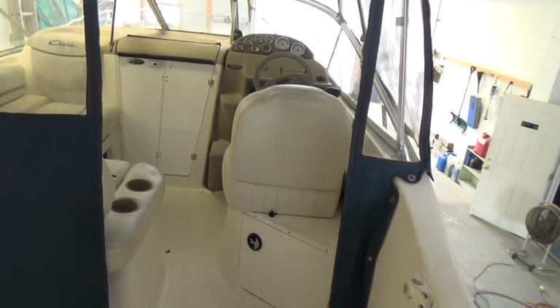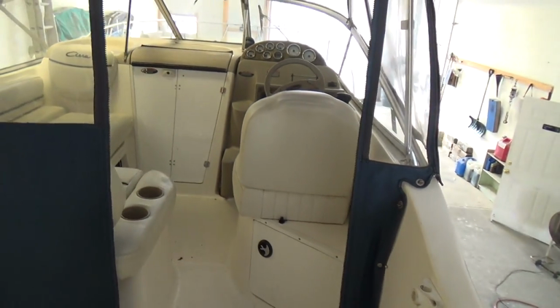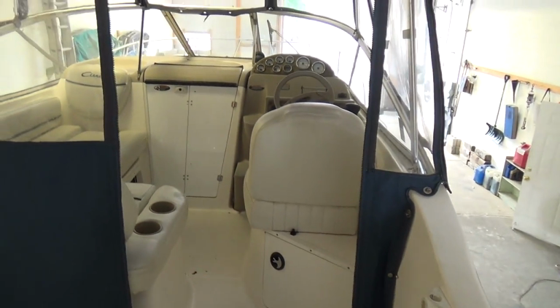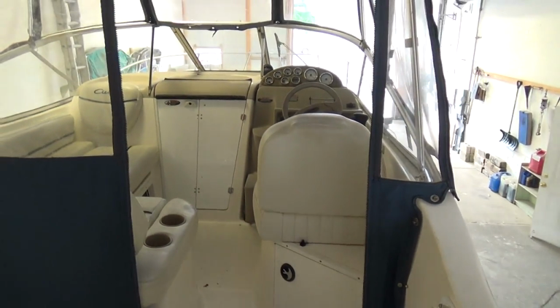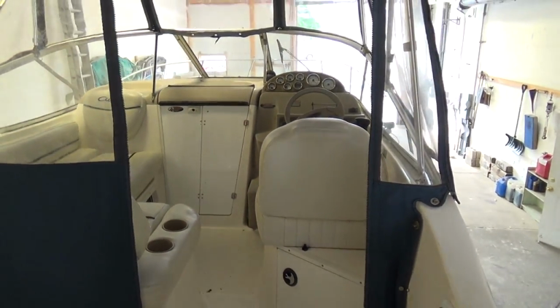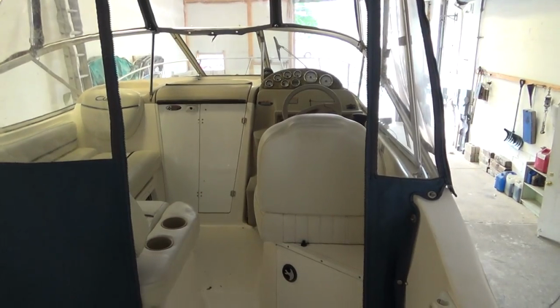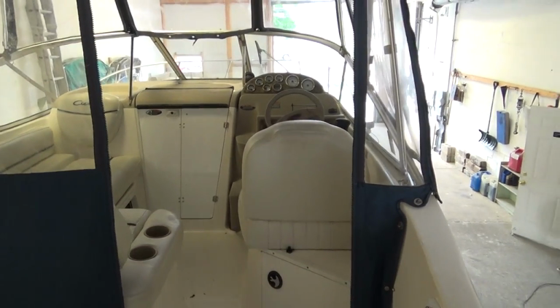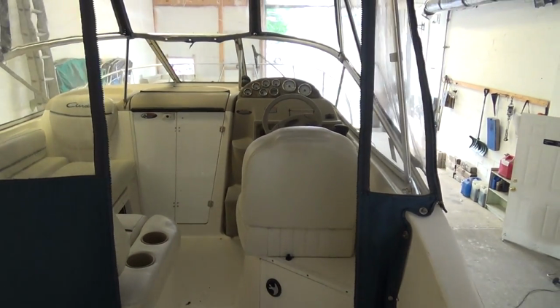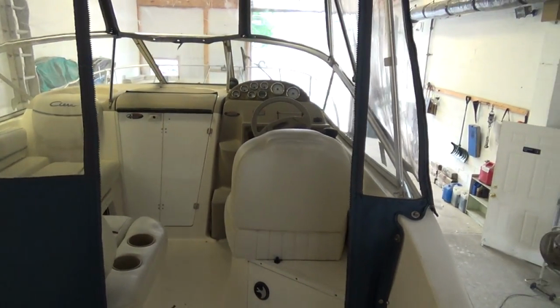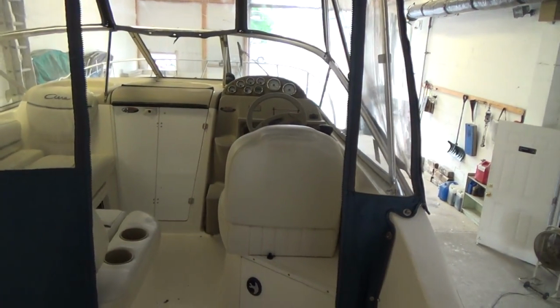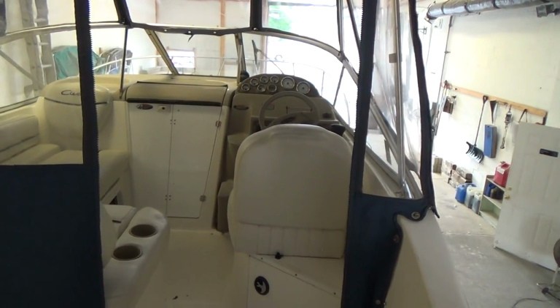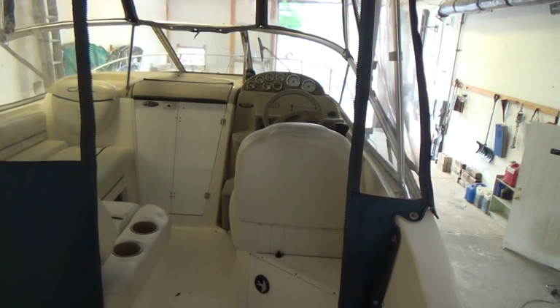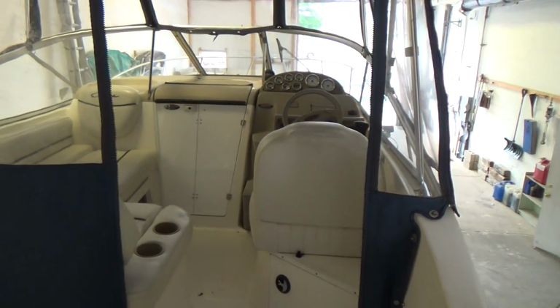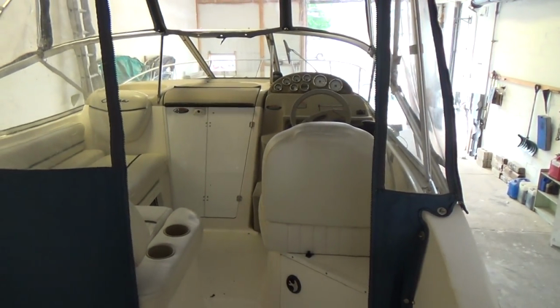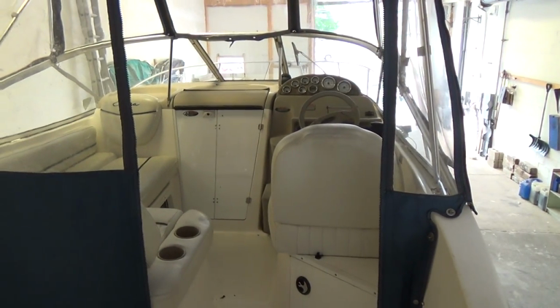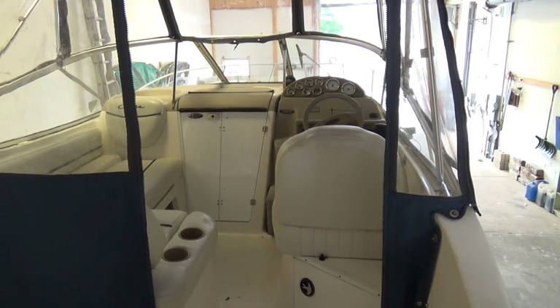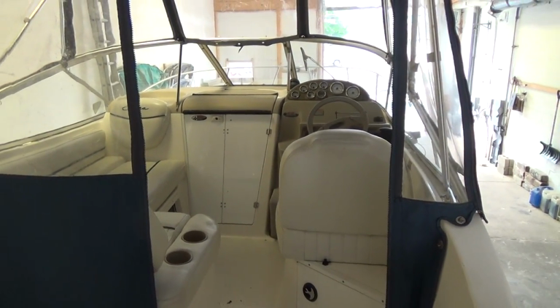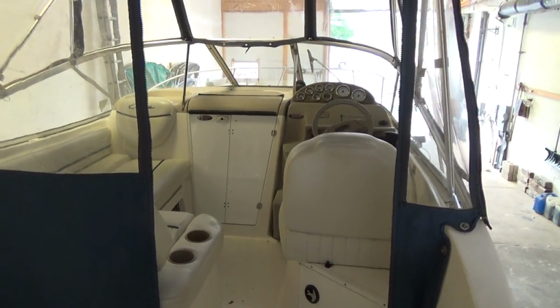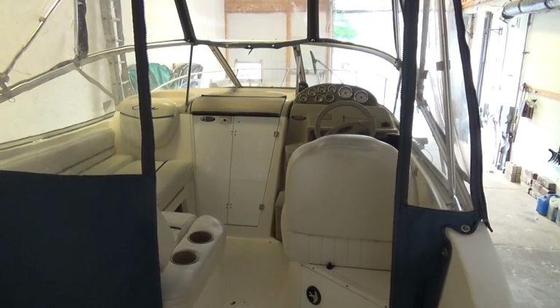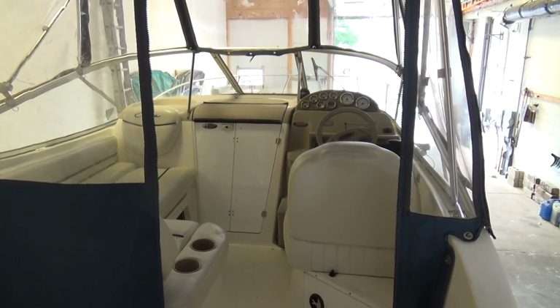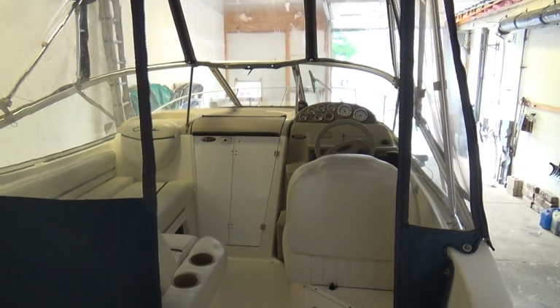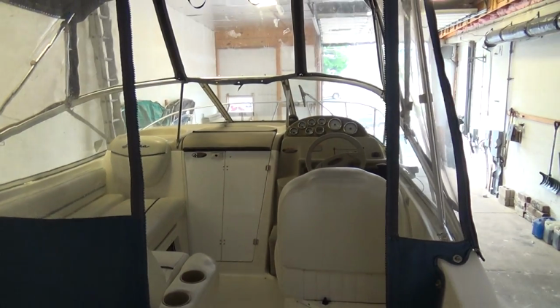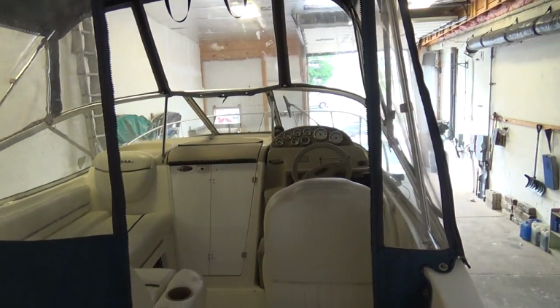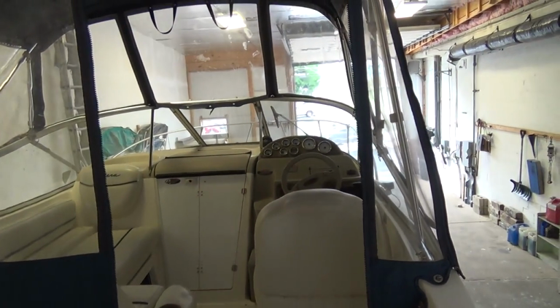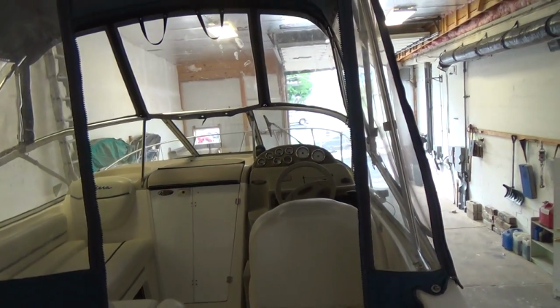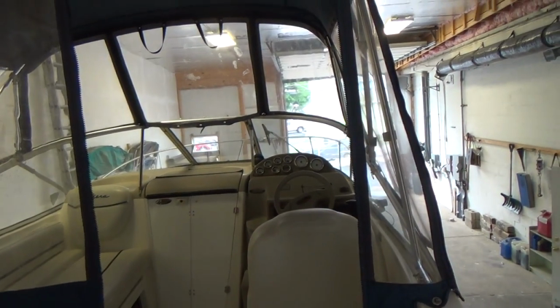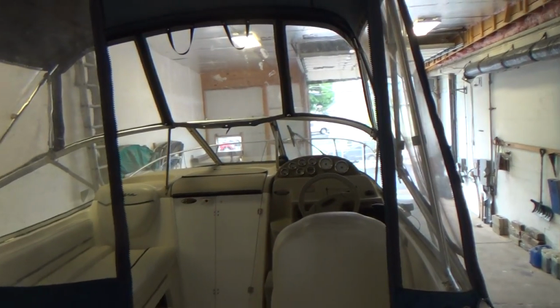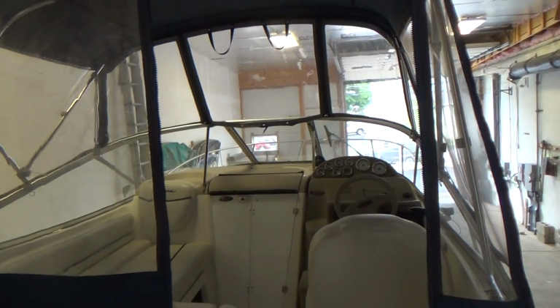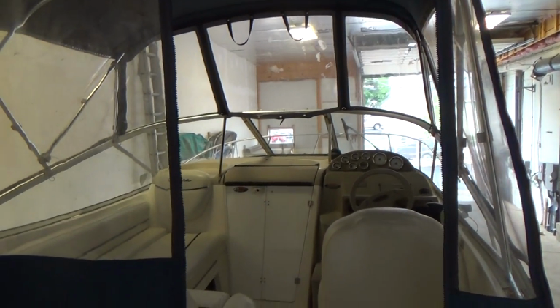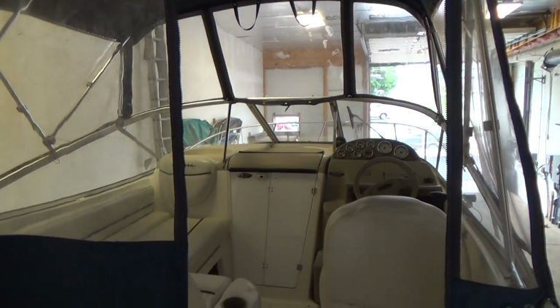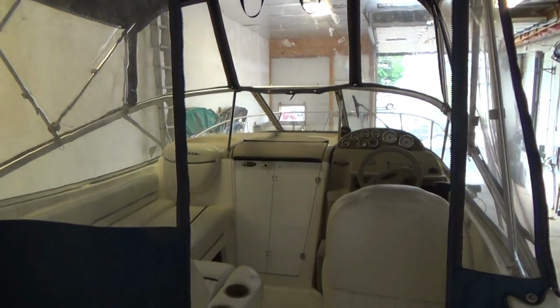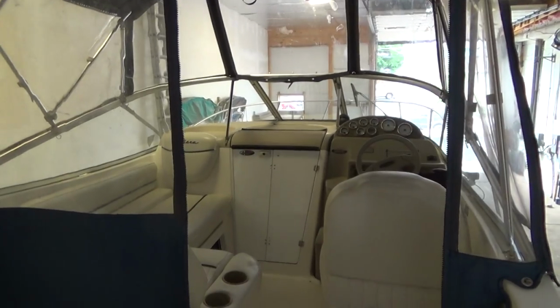We're open seven days a week. Please stop in and take a look. We hope to see you down at M&M Boat Sales and Service. Thanks a lot for watching — take care.